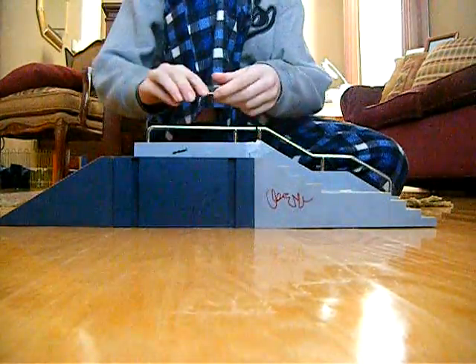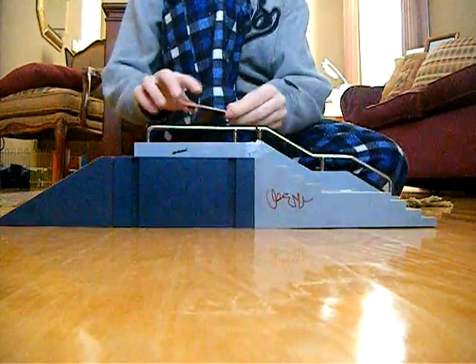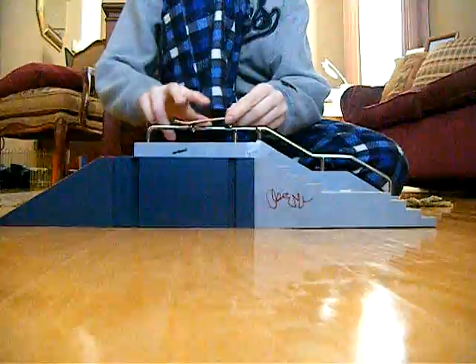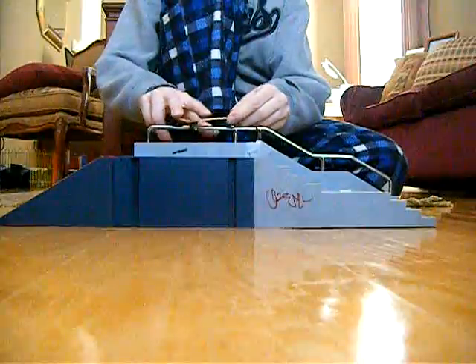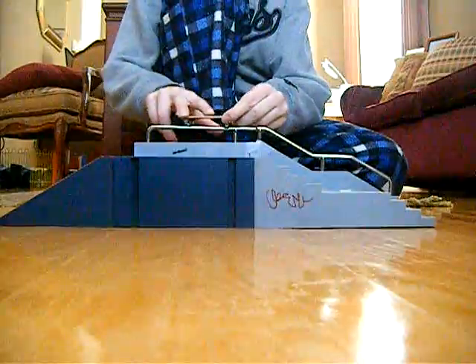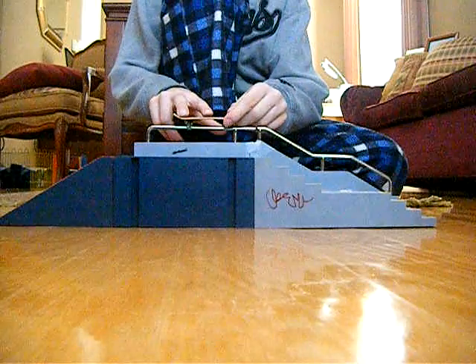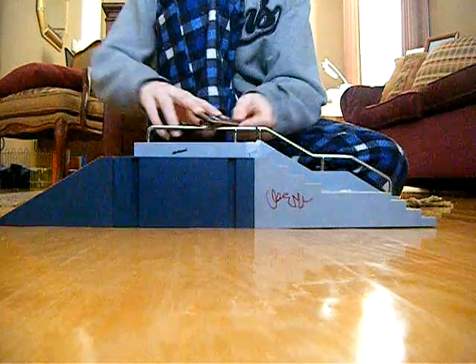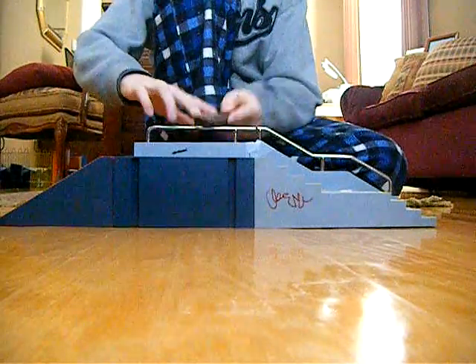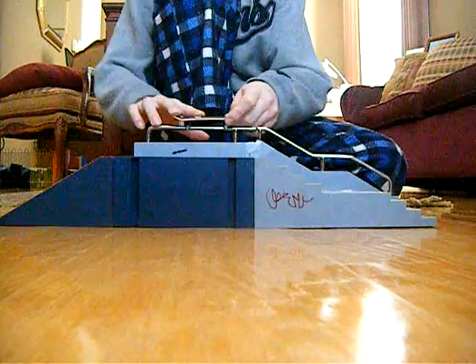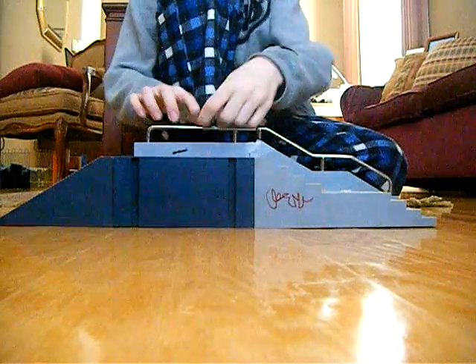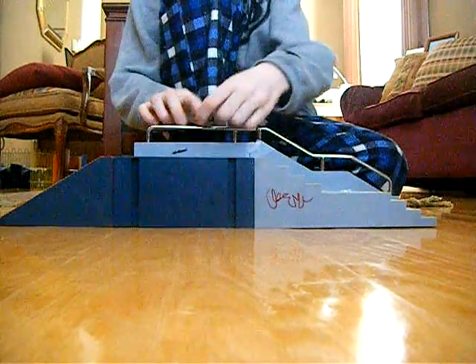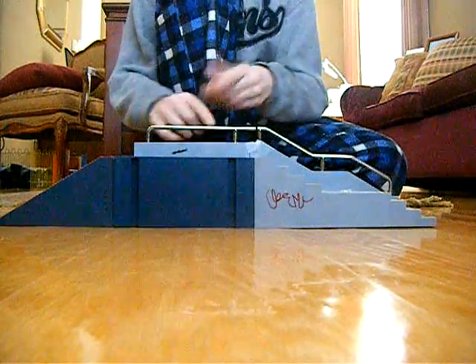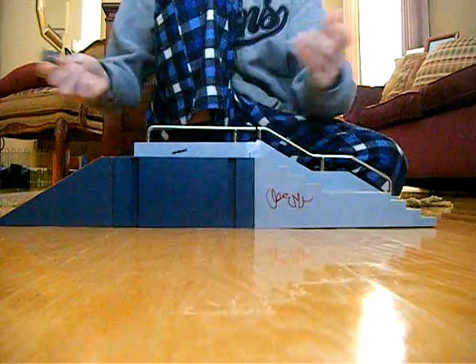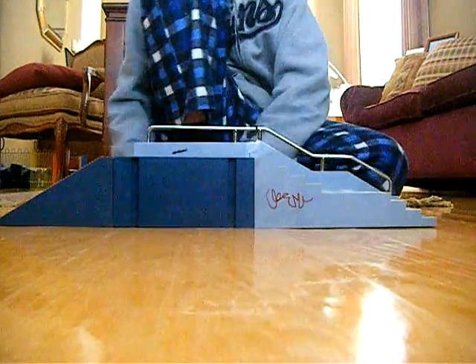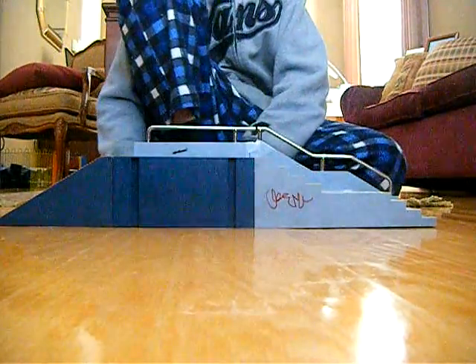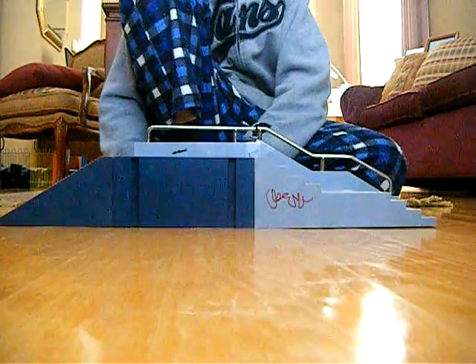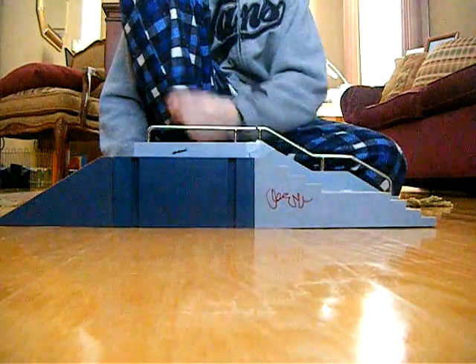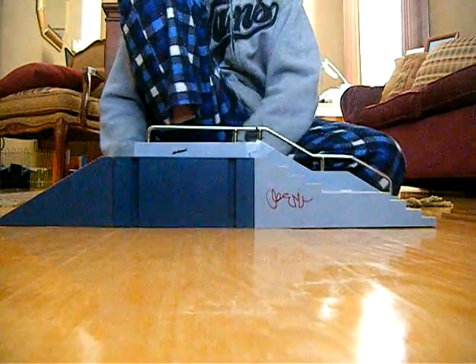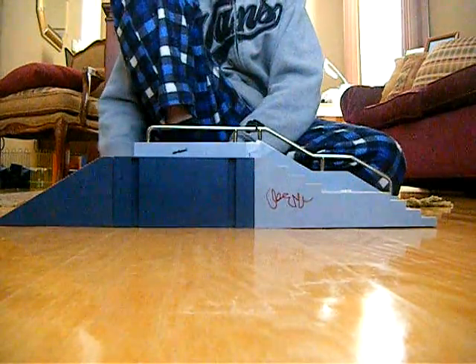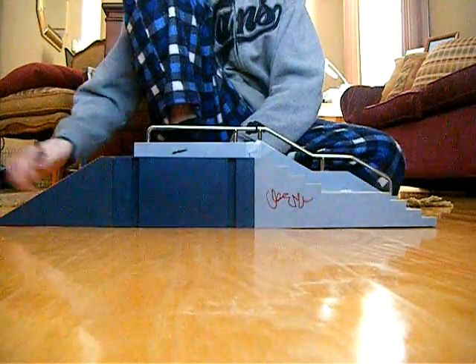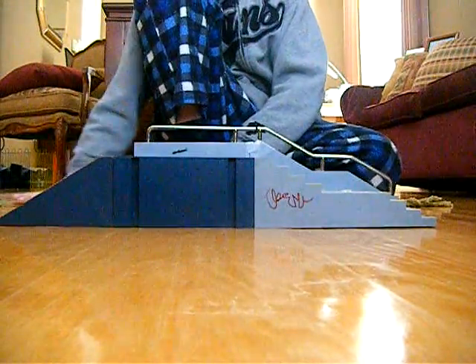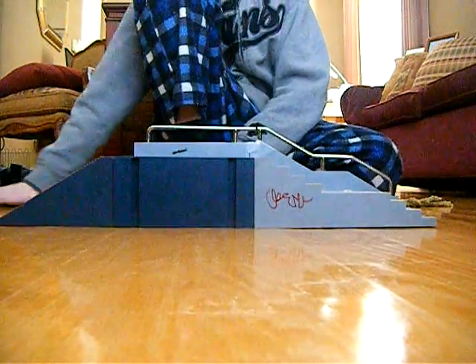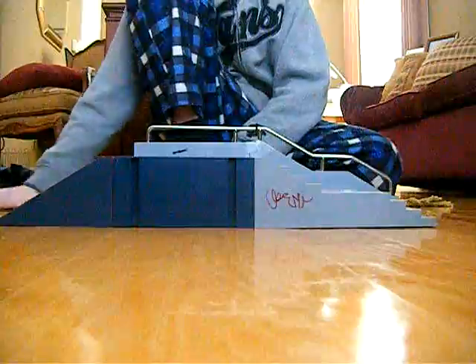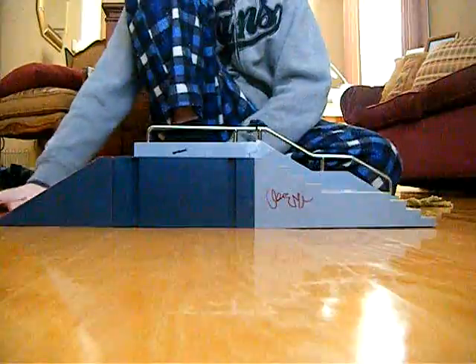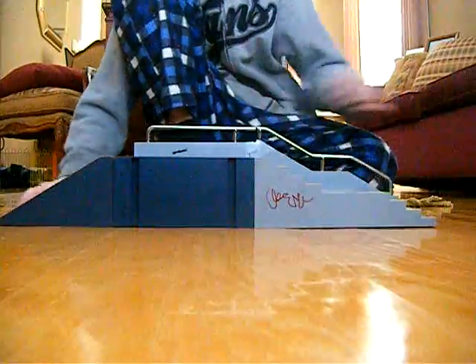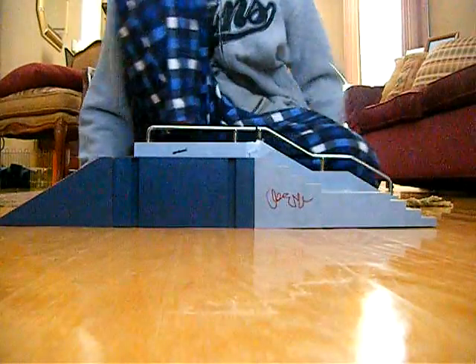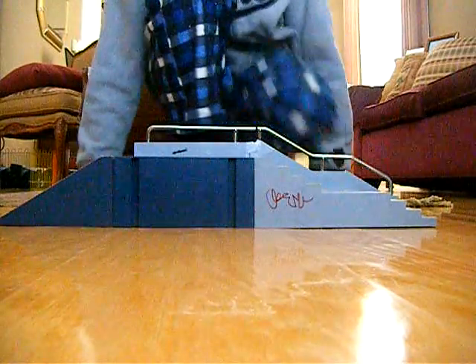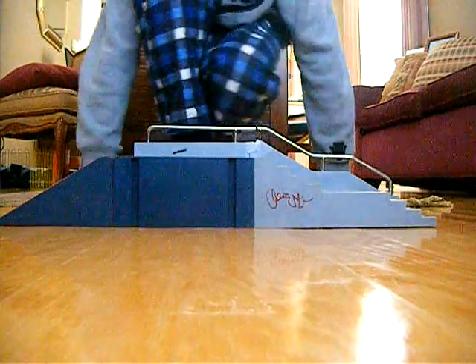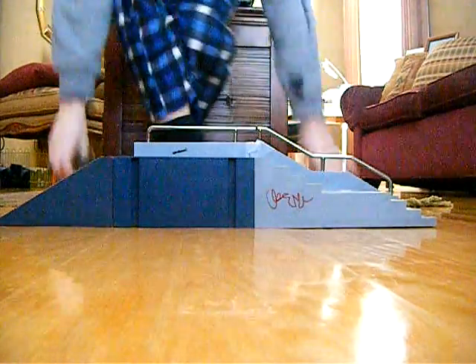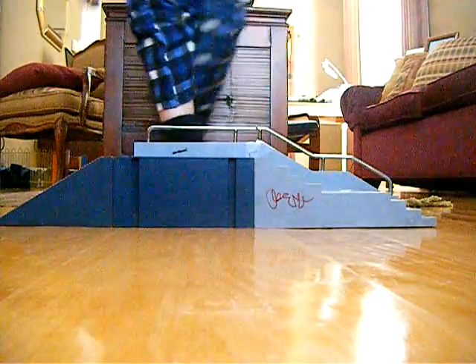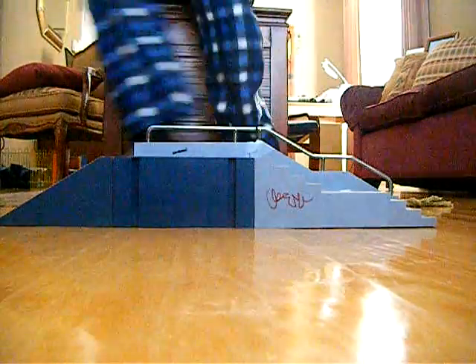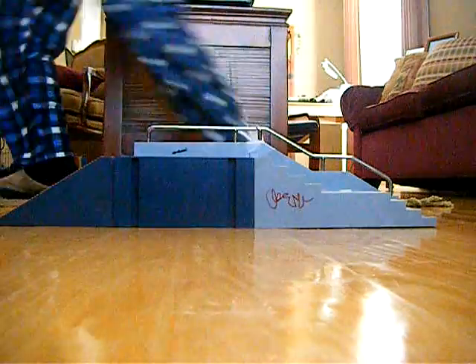Yeah, 5050 — you can get into one, just go right at it. And then the frontside 5050 — just give me two minutes.